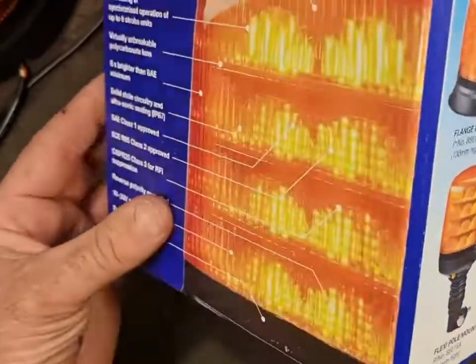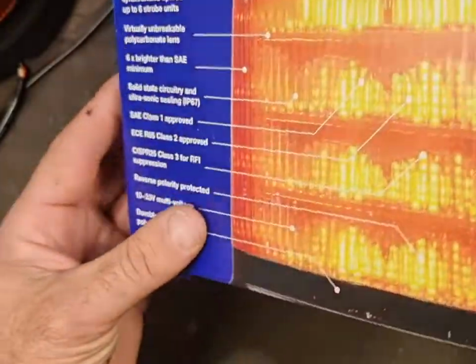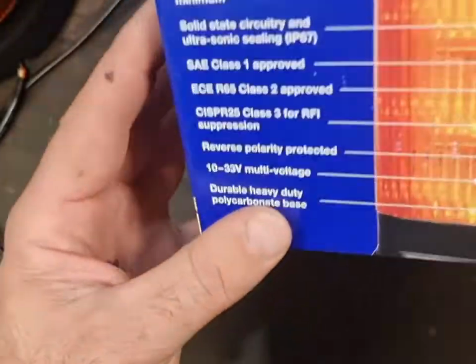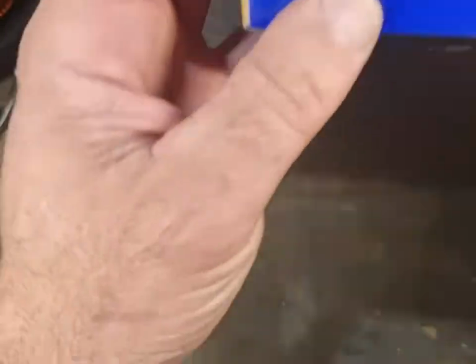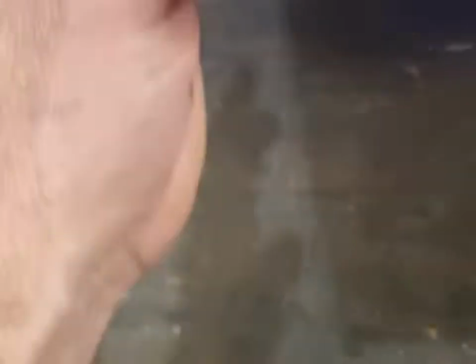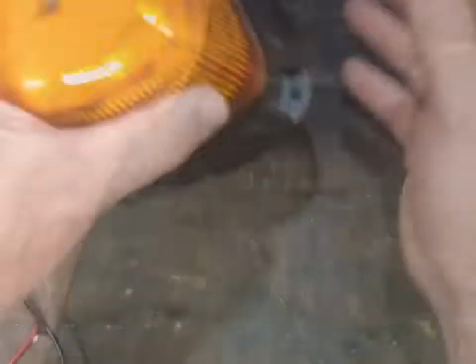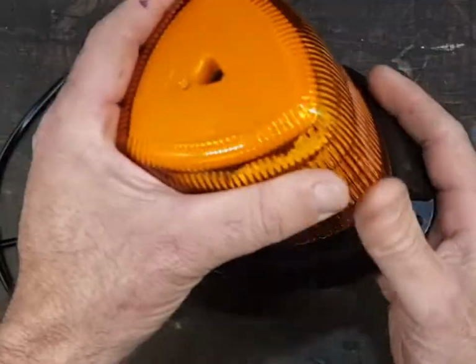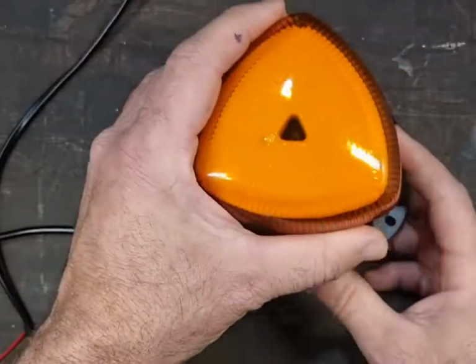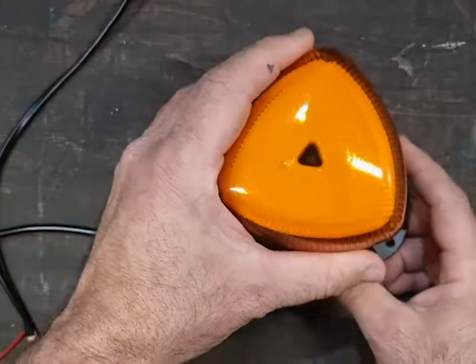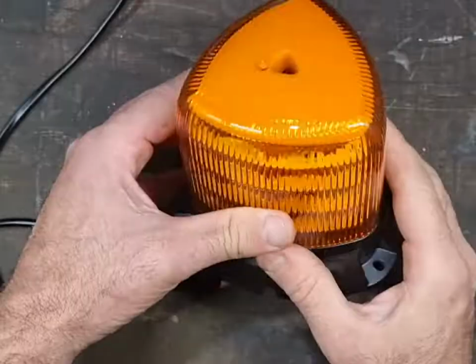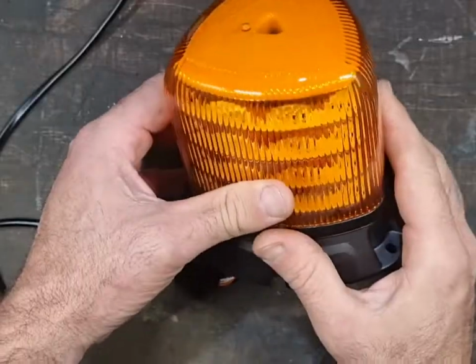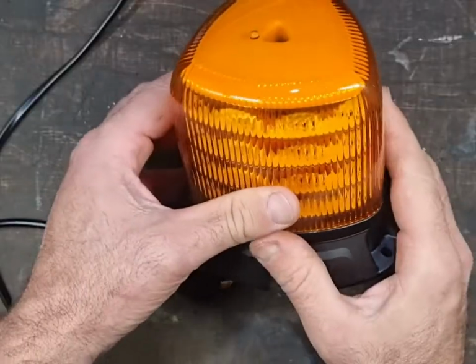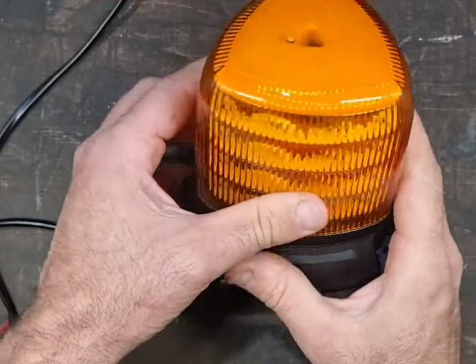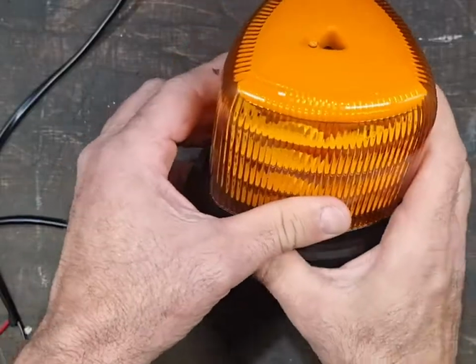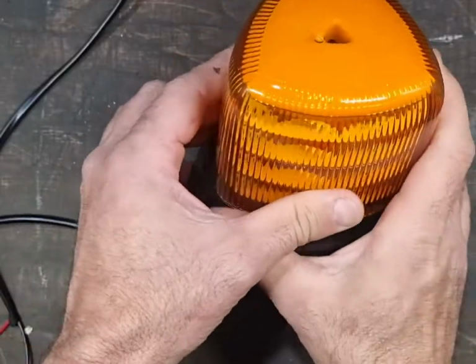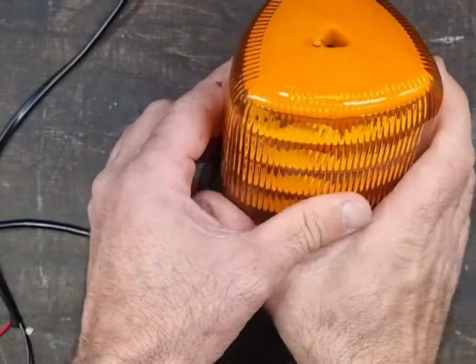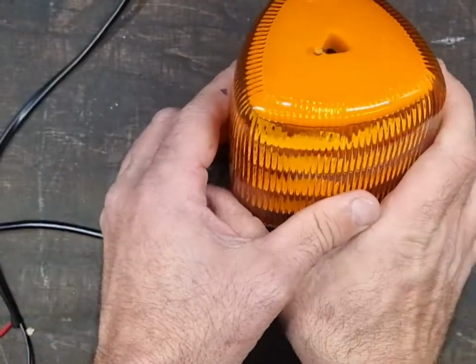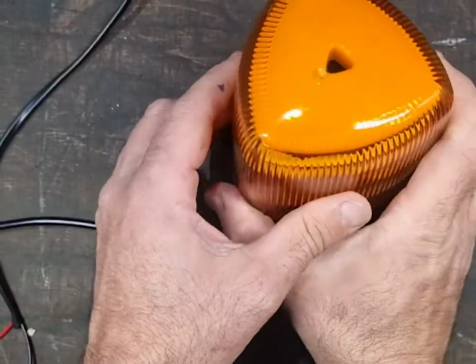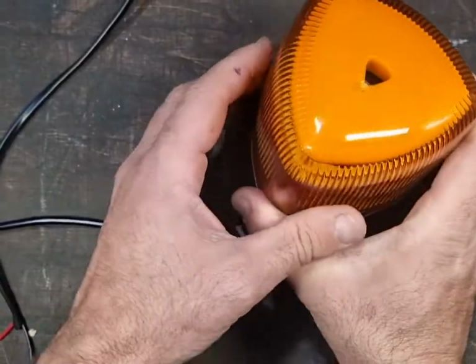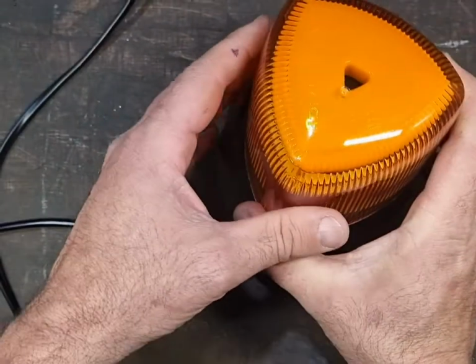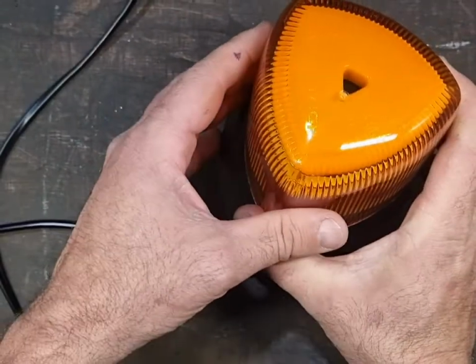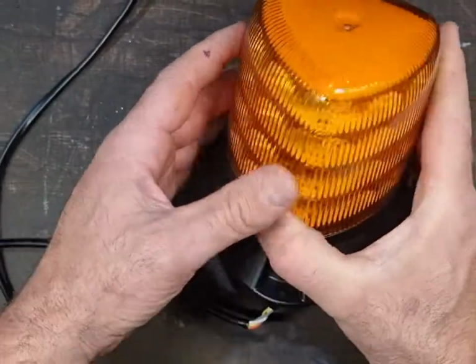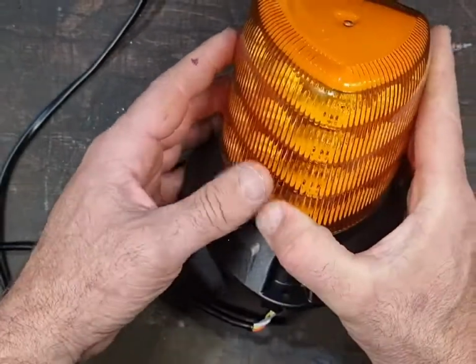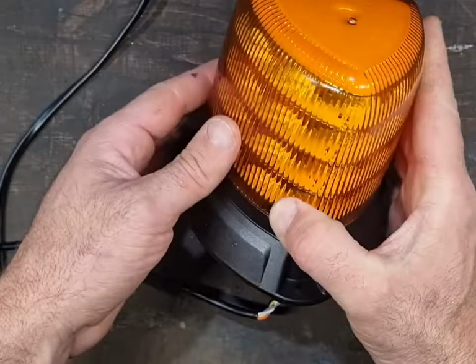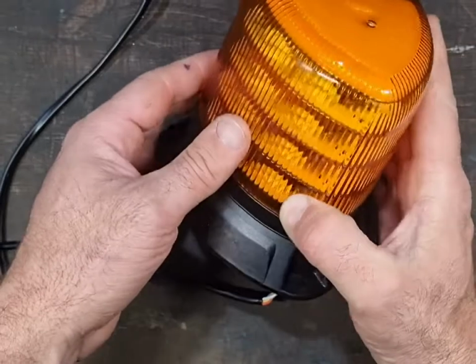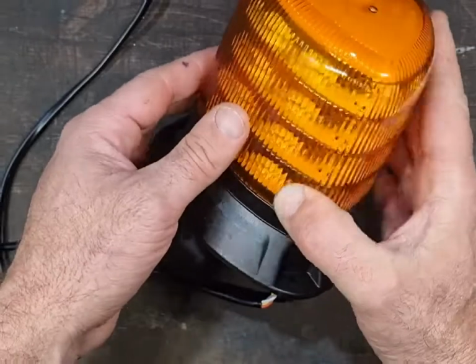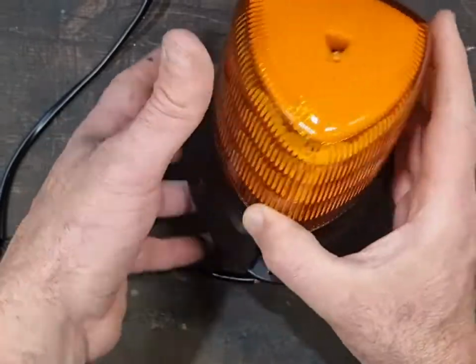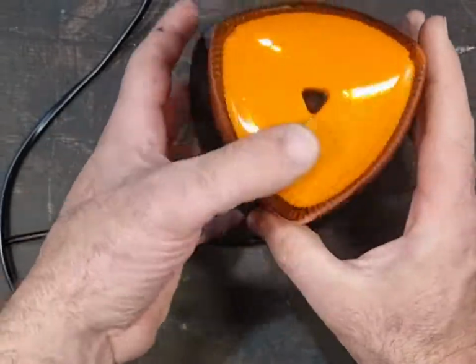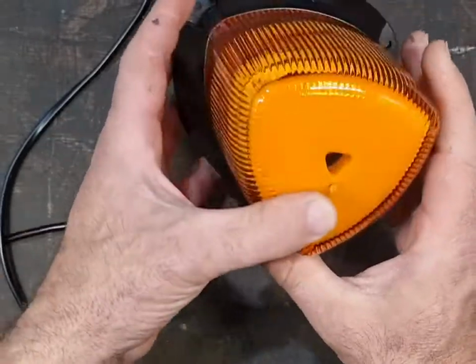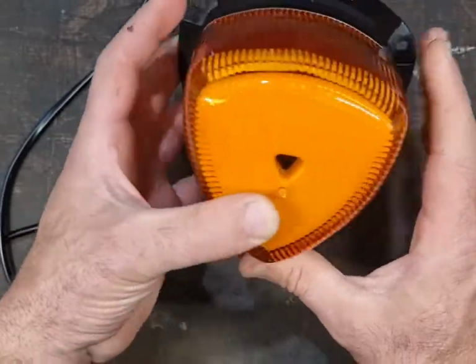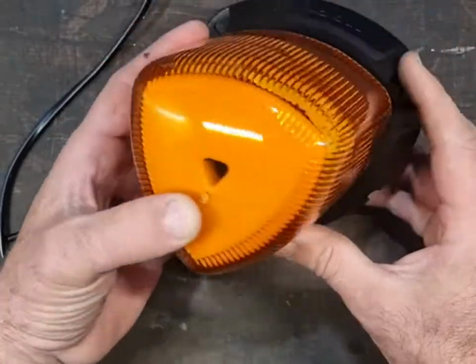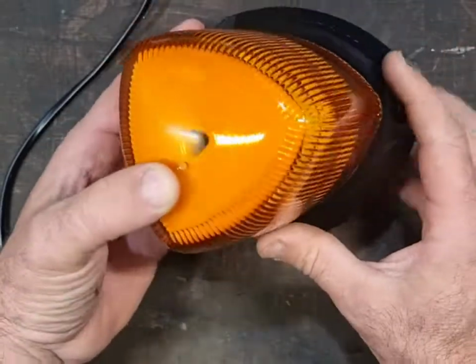10 to 30 volts, with a light sensor for day and night, plus they're class one approved — good for road work, civil works and mining as well.